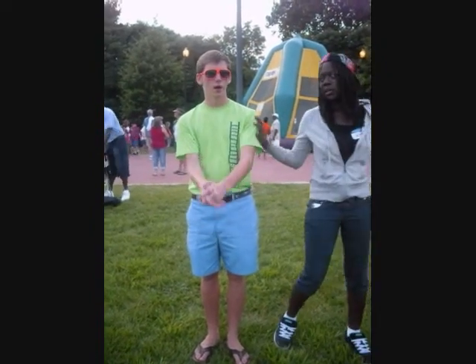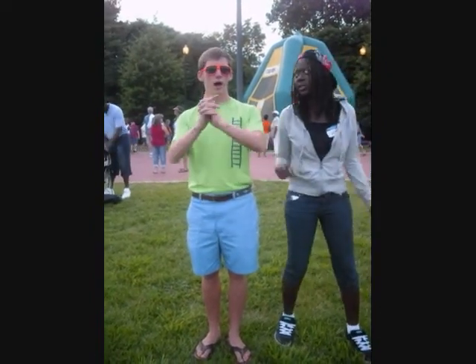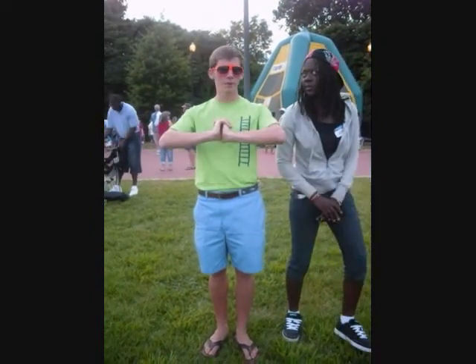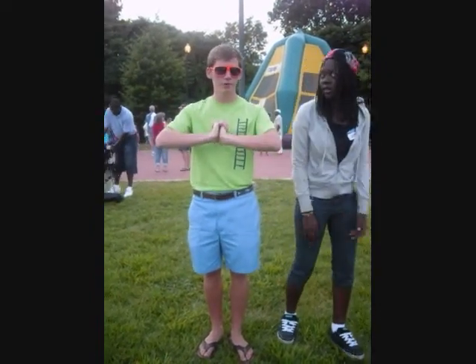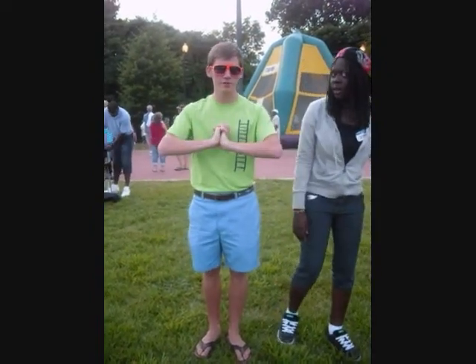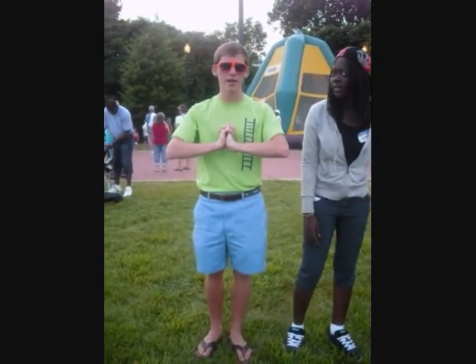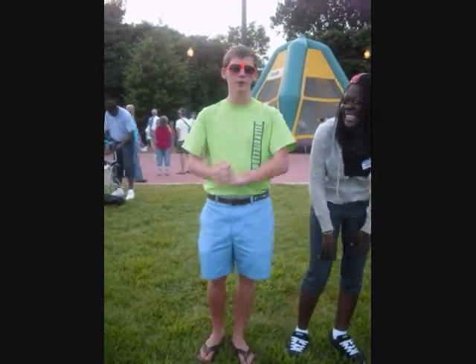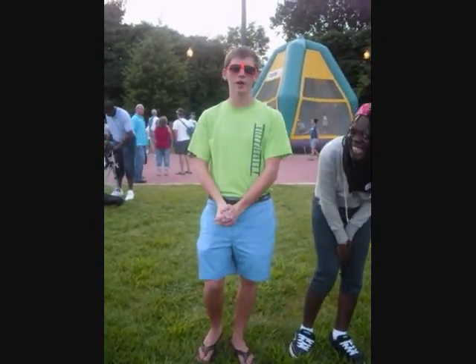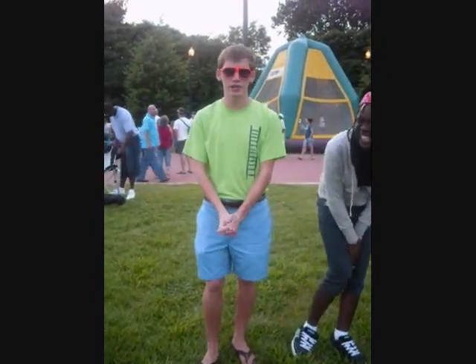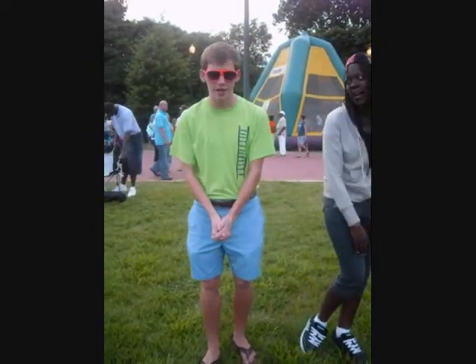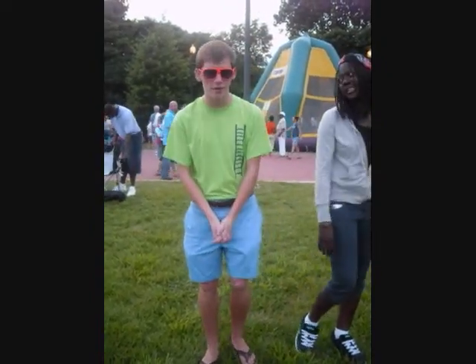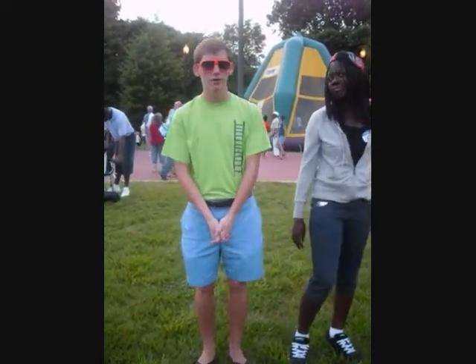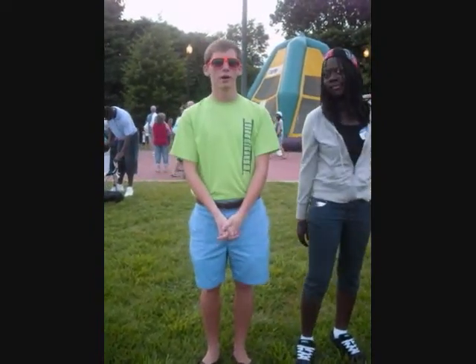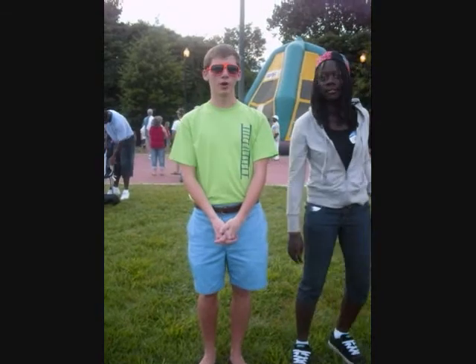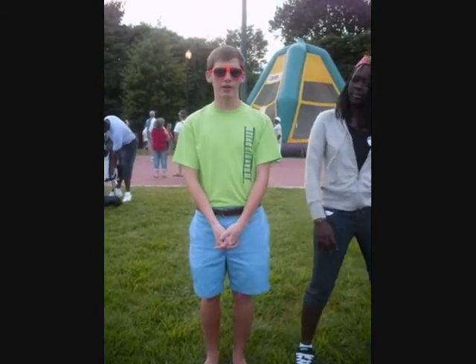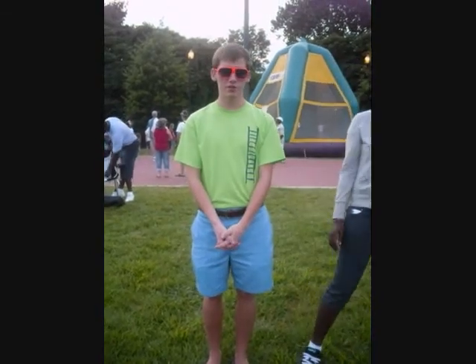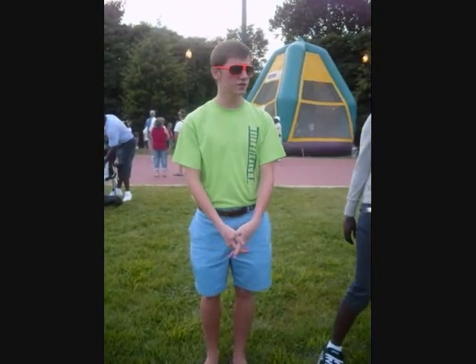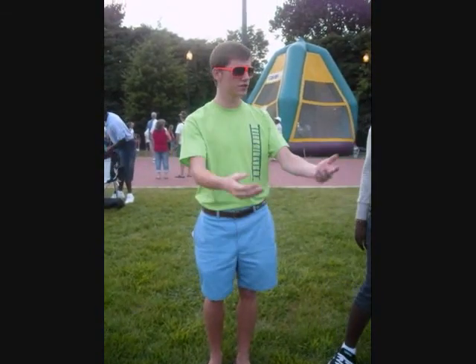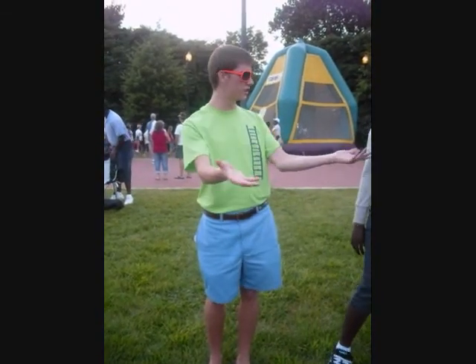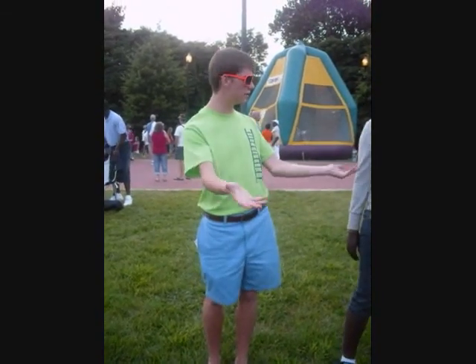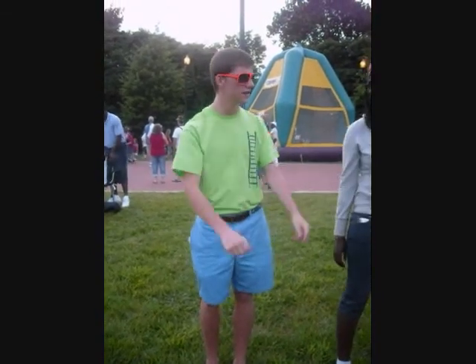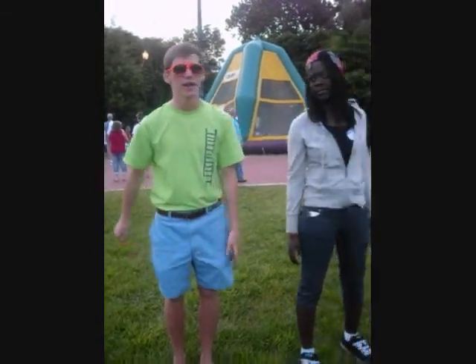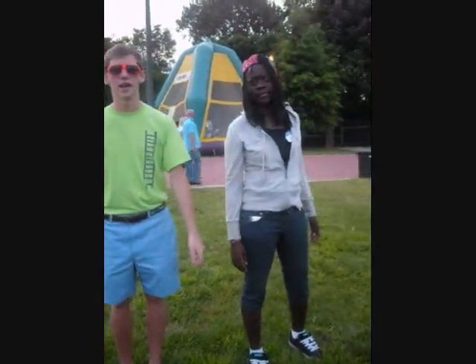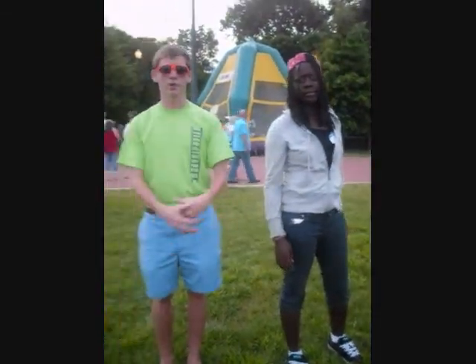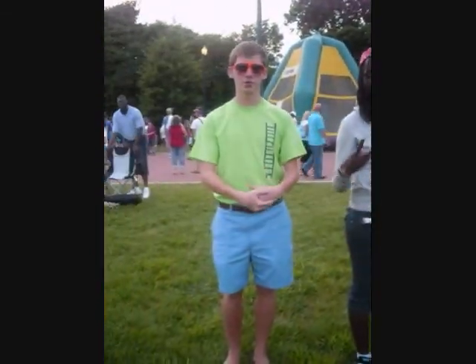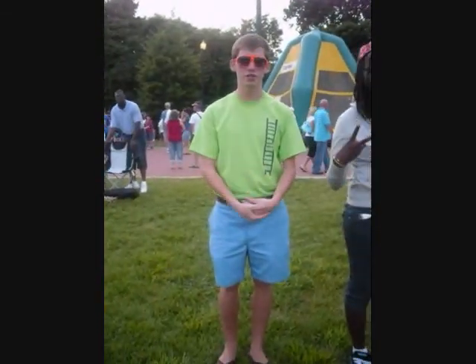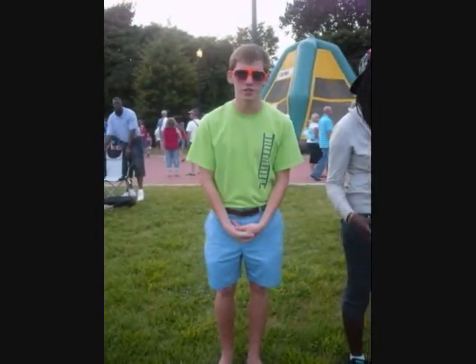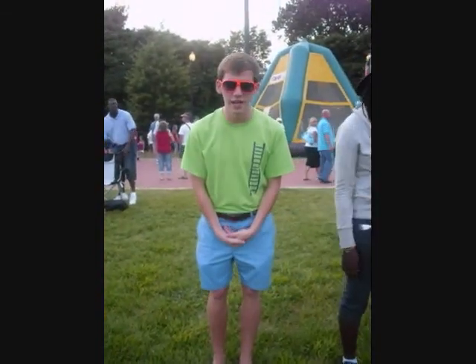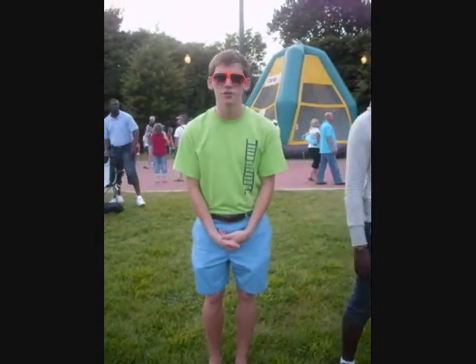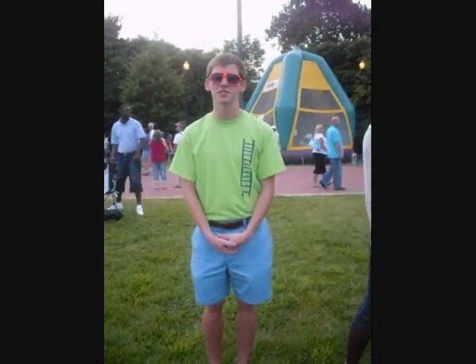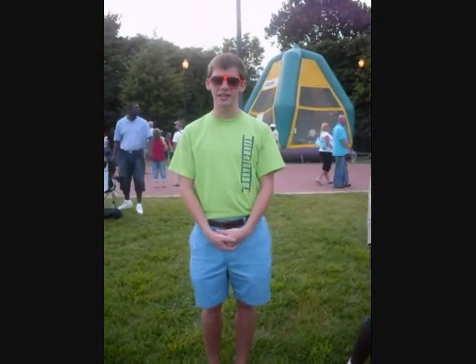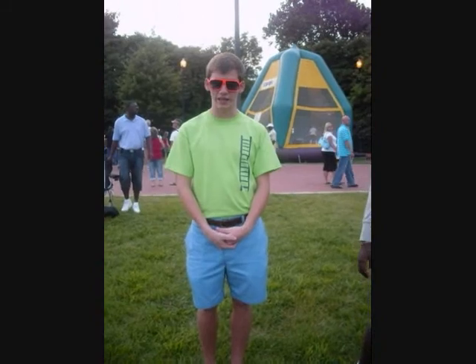Hi, my name is Christopher Lane. I'm an RA at Jacob's Ladder, a program for gifted students such as yourselves, and I'm going to demonstrate to you today how to do the stanky leg.